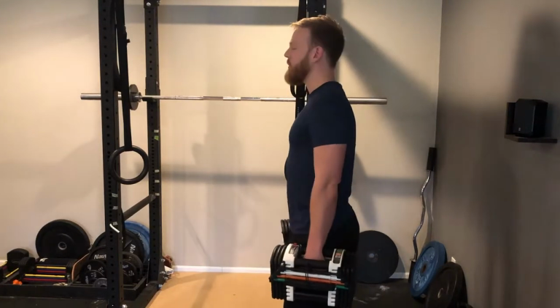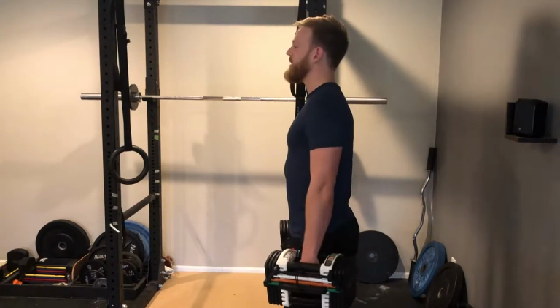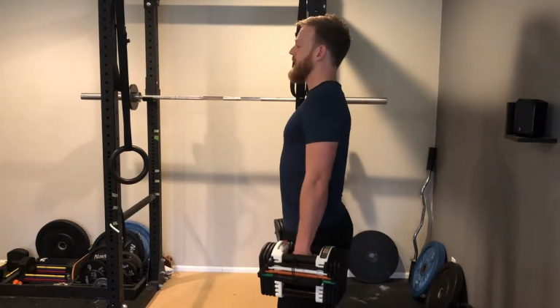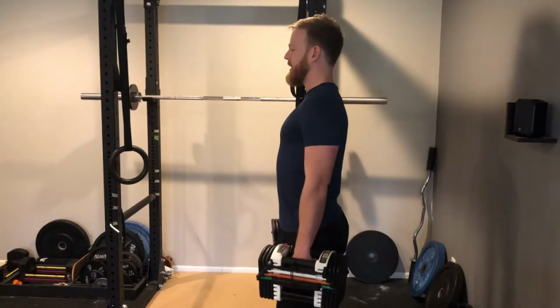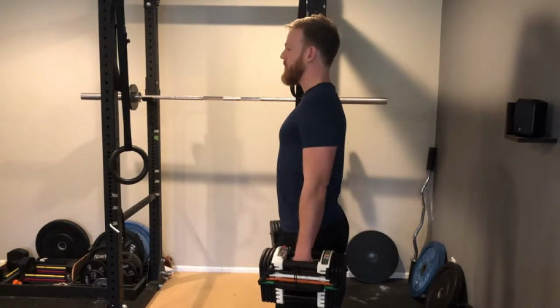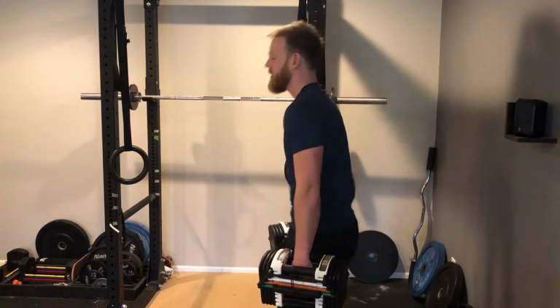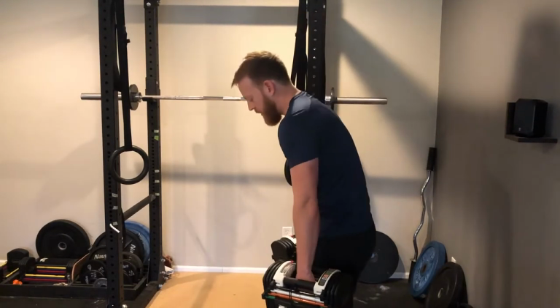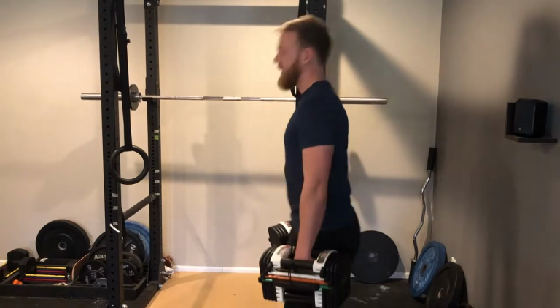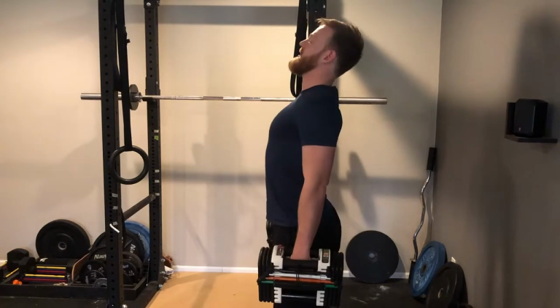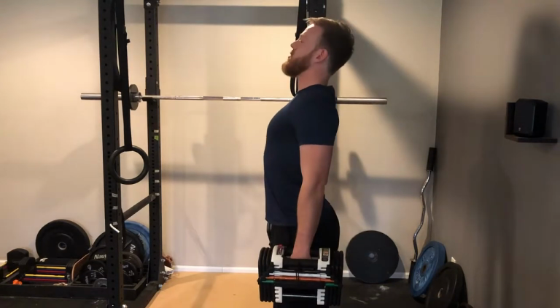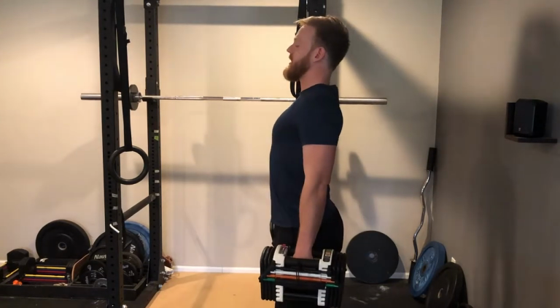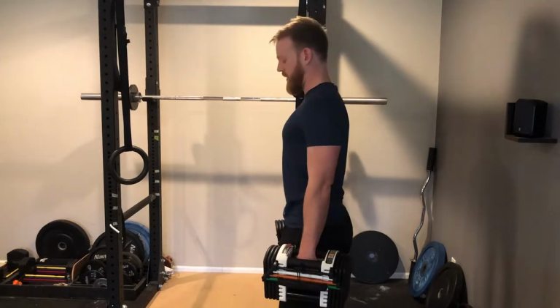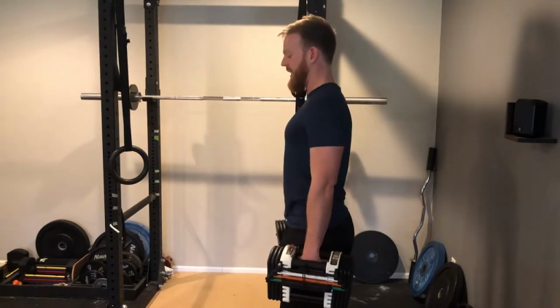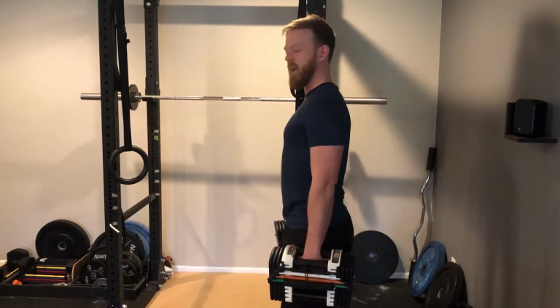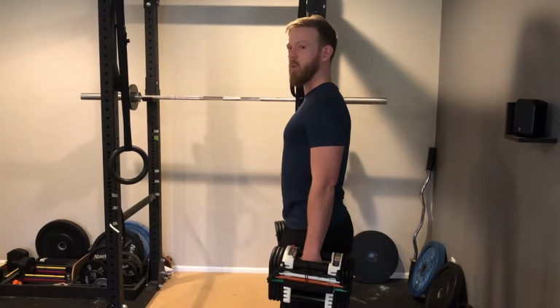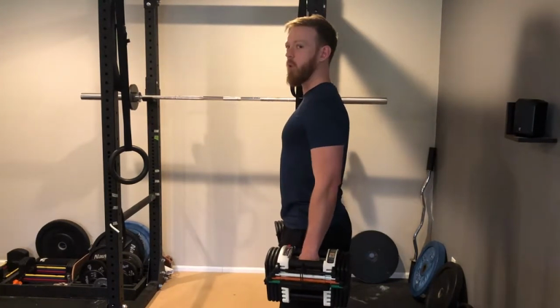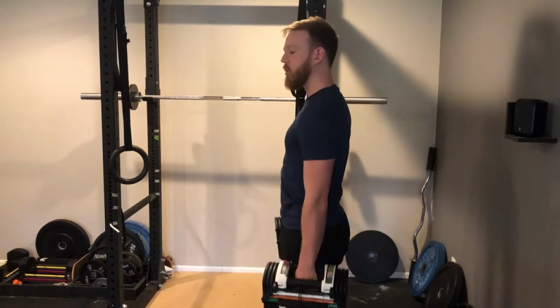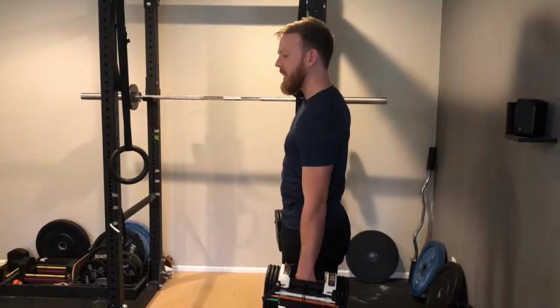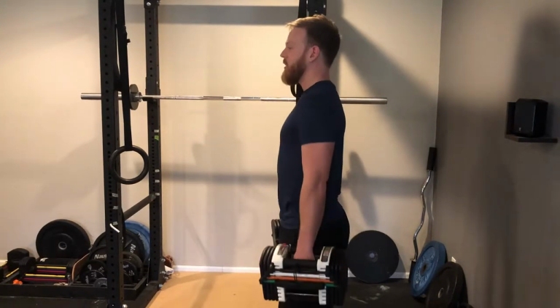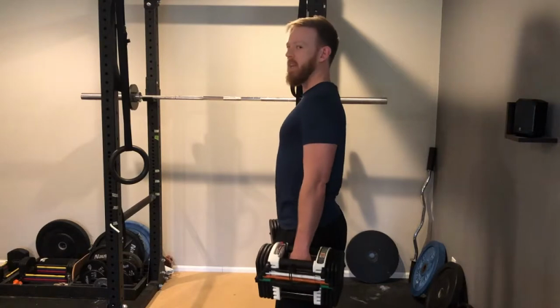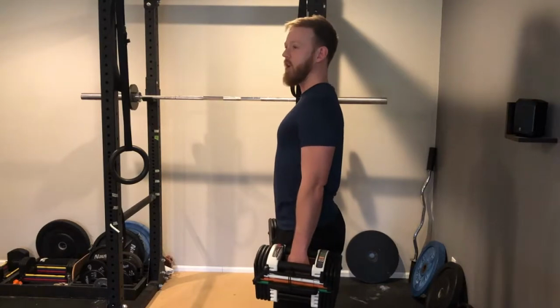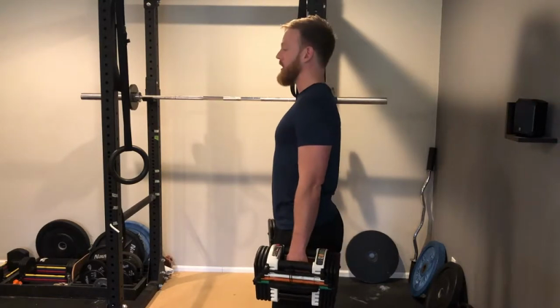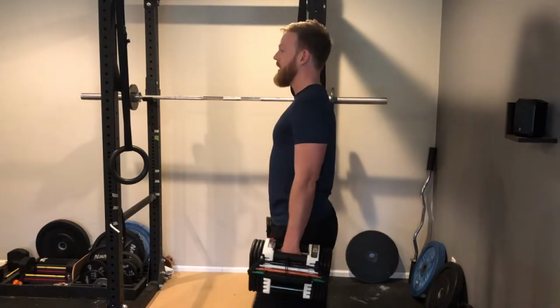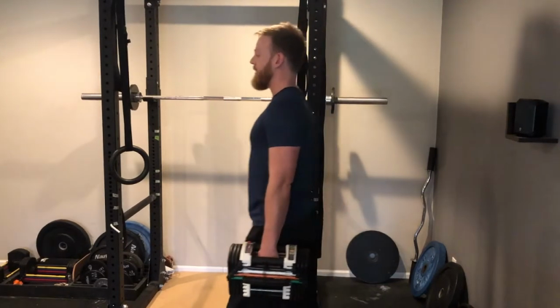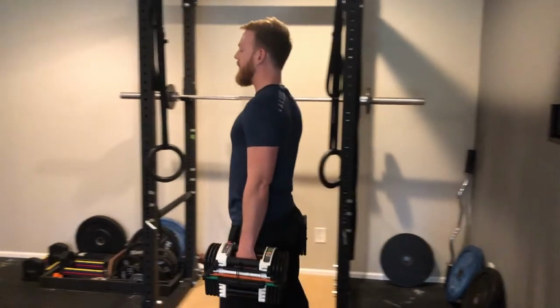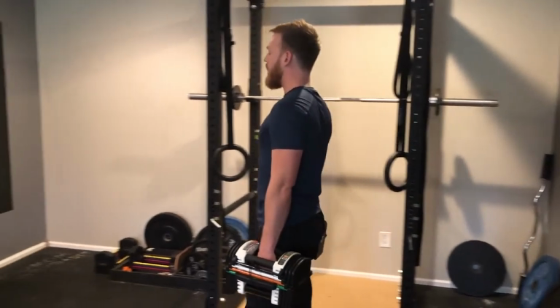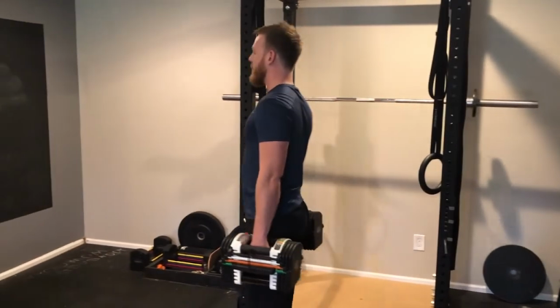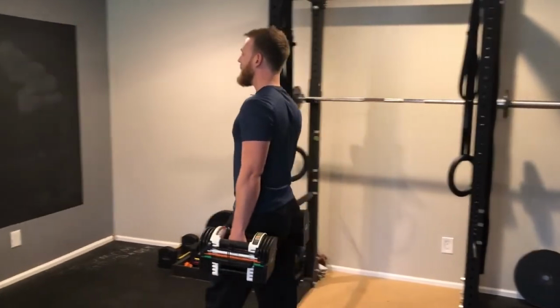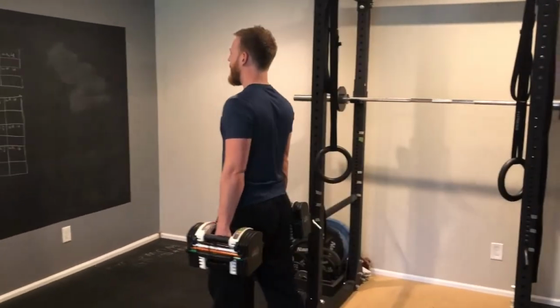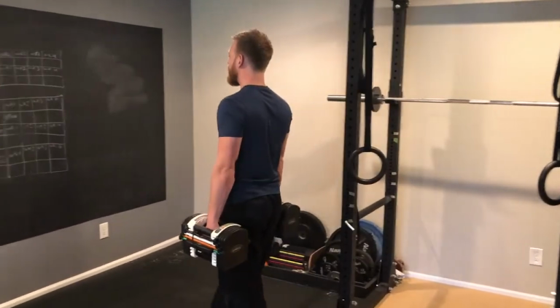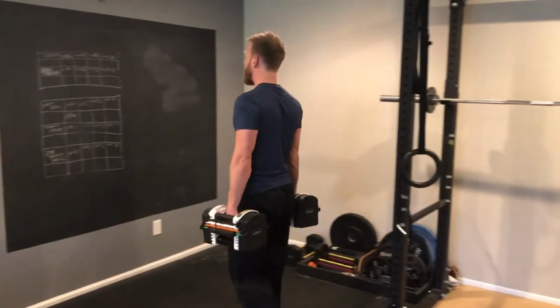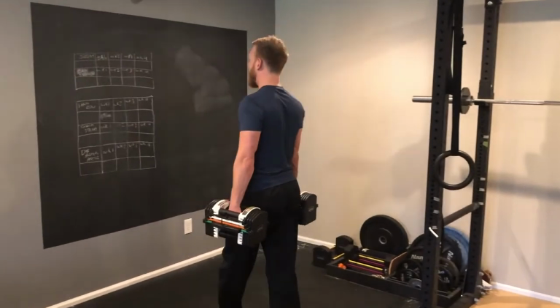So grab your weight and get into a nice neutral position. Don't round your back. Don't extend too hard — keep those ribs down and don't let the weights pull your shoulders down. Do a slight shrug the whole time. Keep that form and walk at a slow pace, making use of whatever space you have.